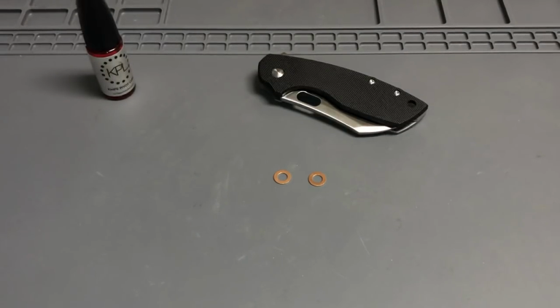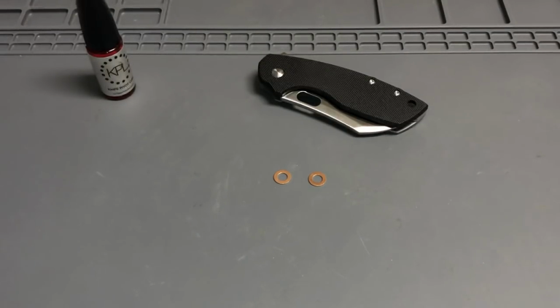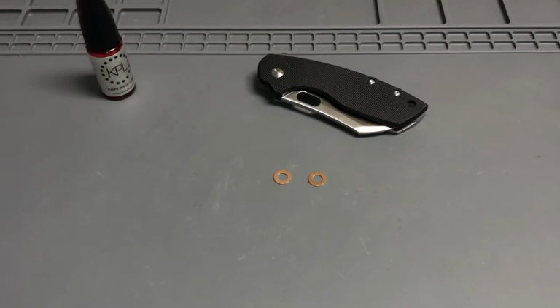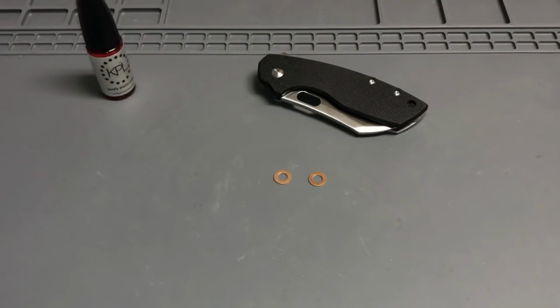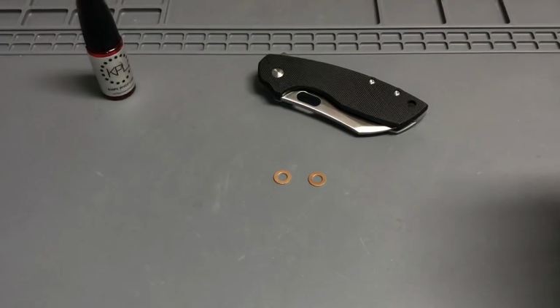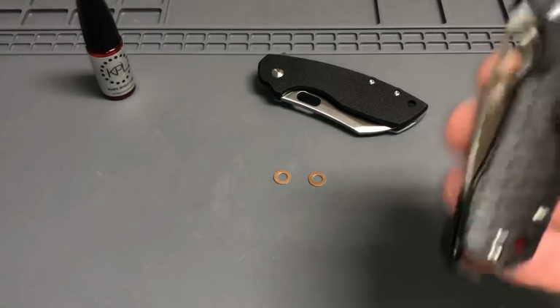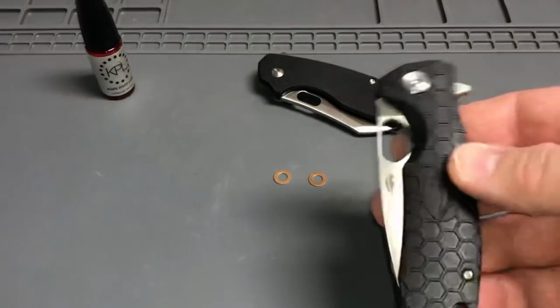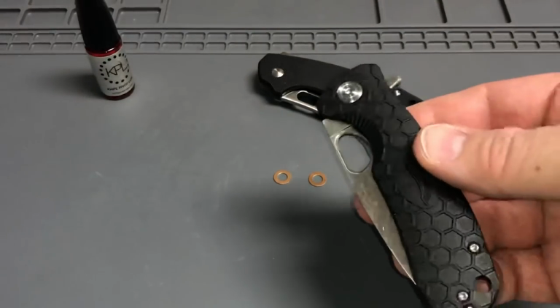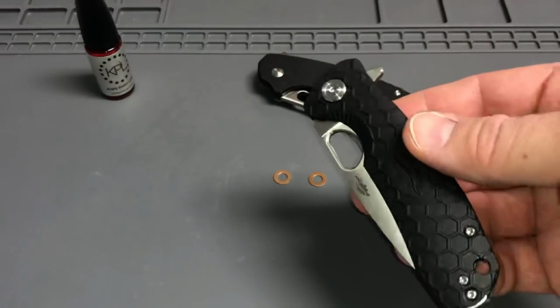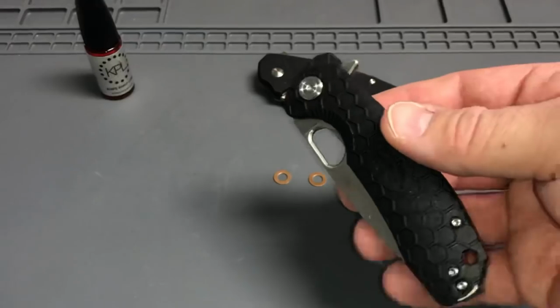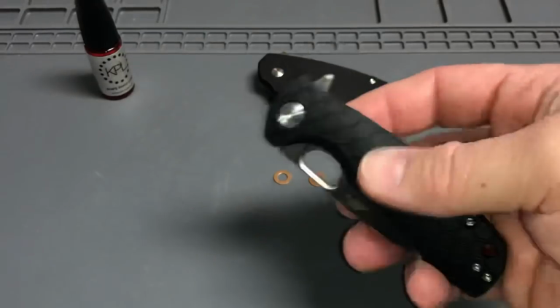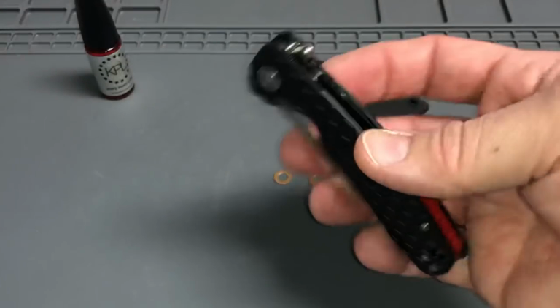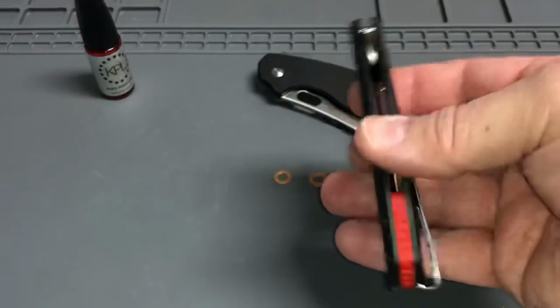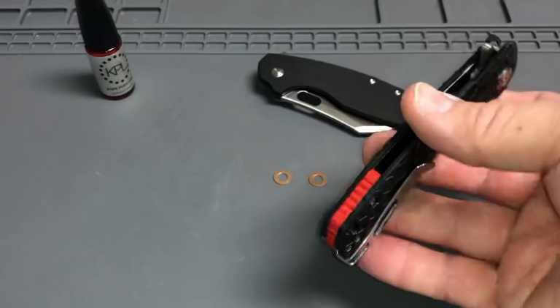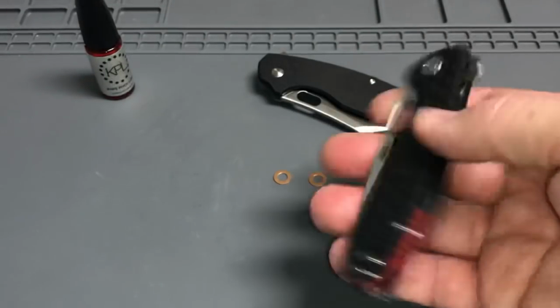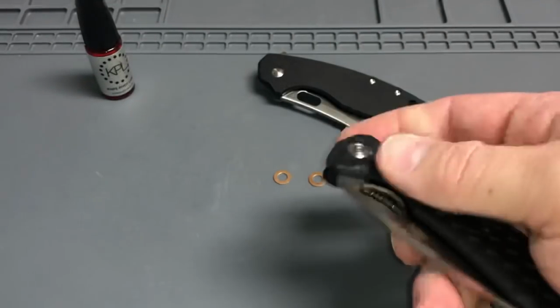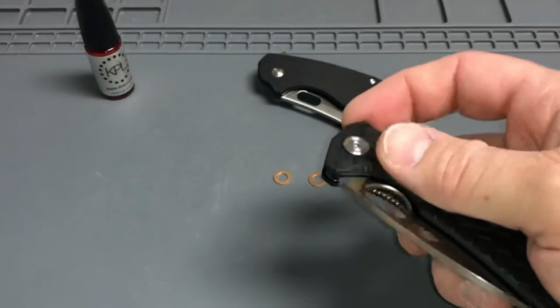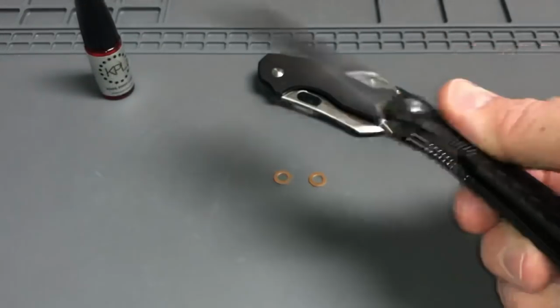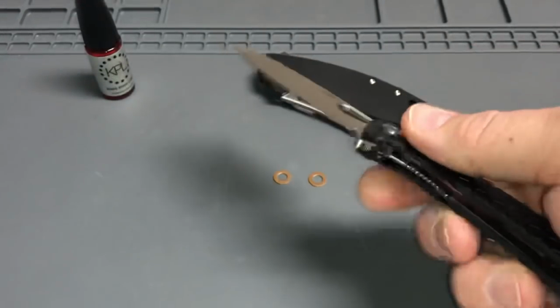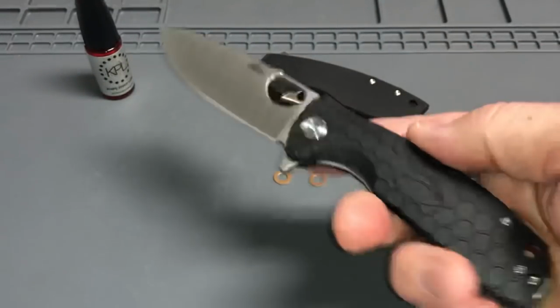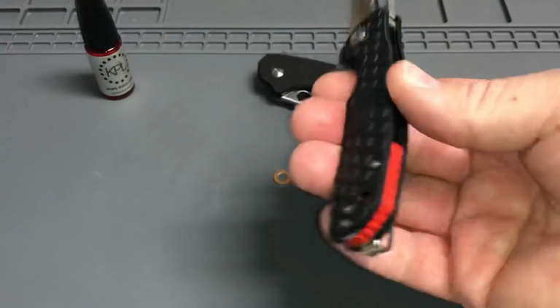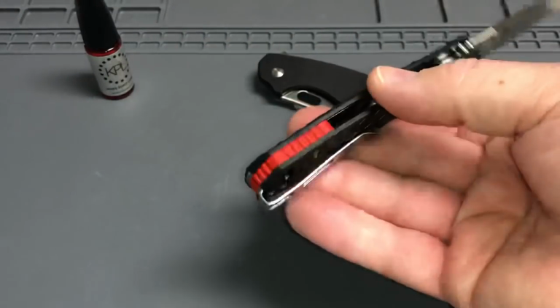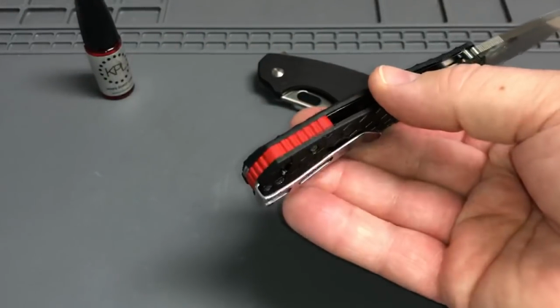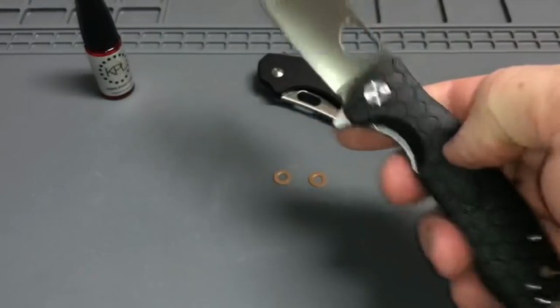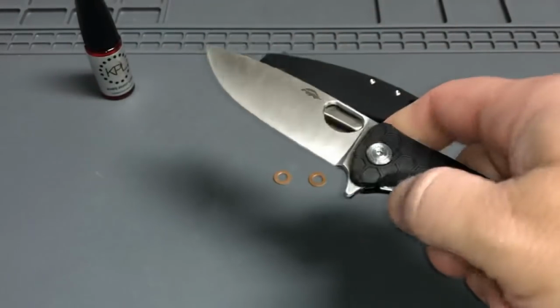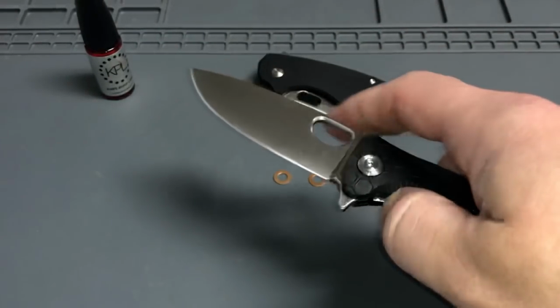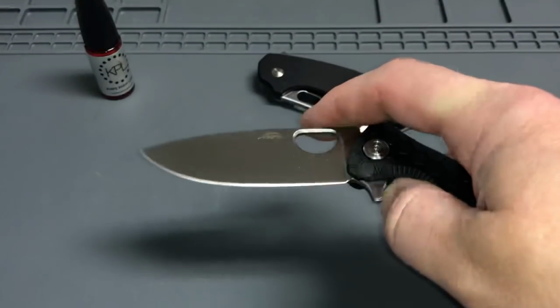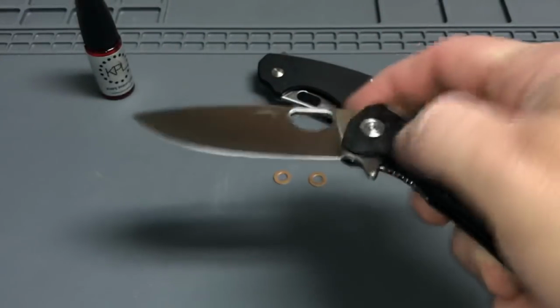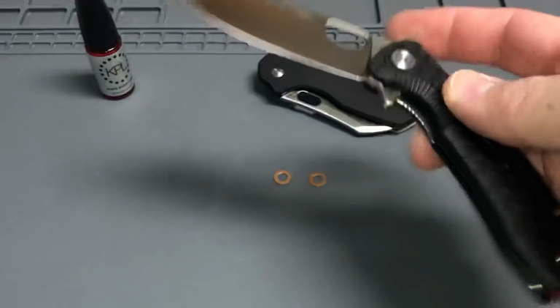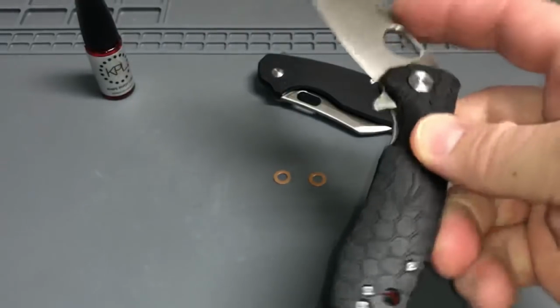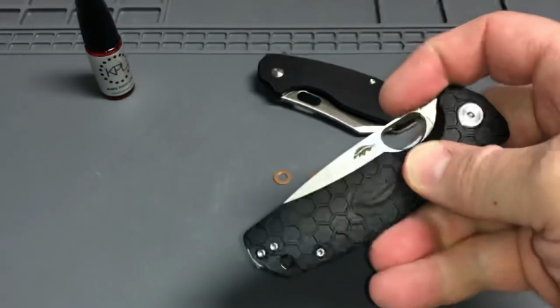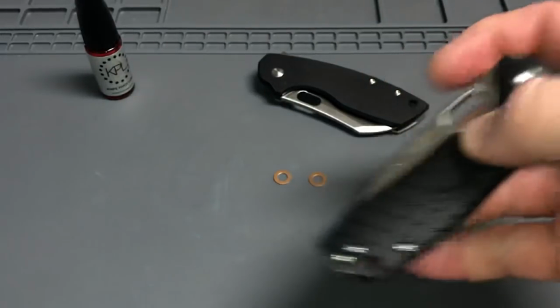I also have a video coming up. I got the Honey Badger in D2 with a custom red backspacer. You'll see some of that coming up on my channel.